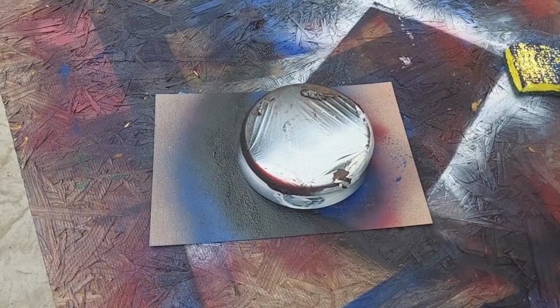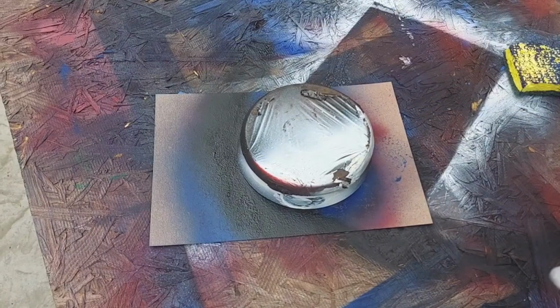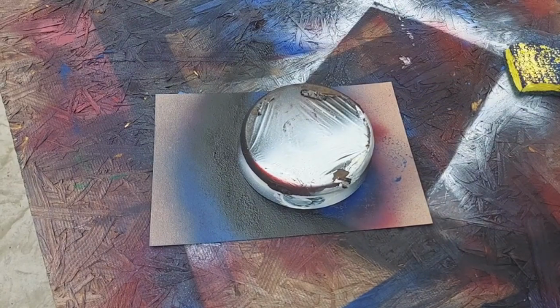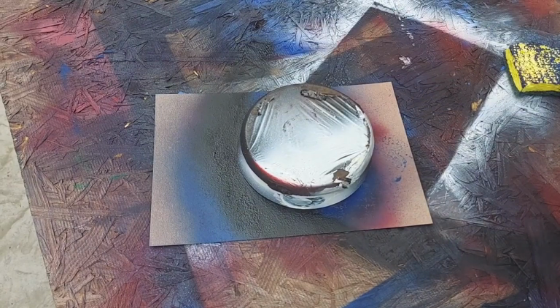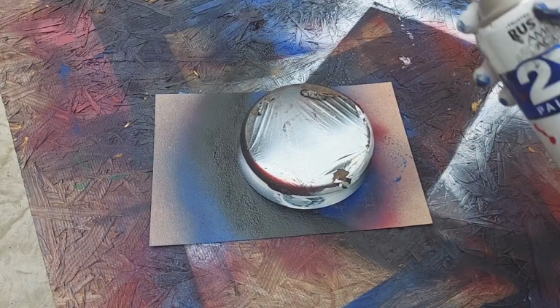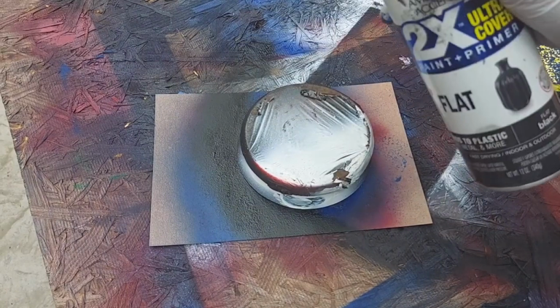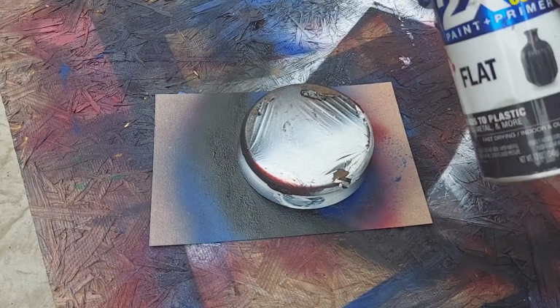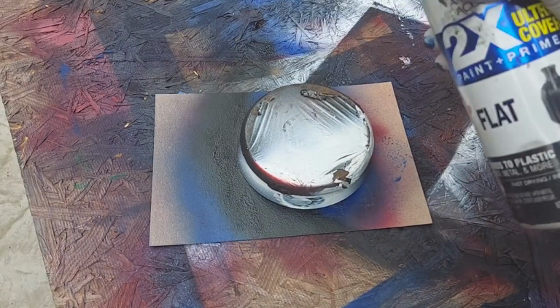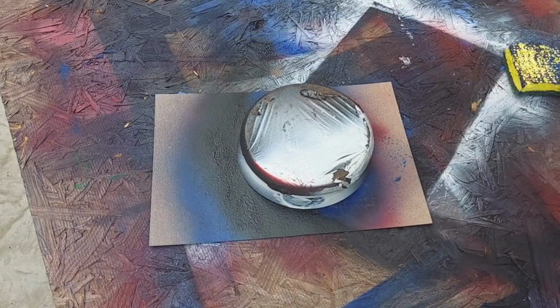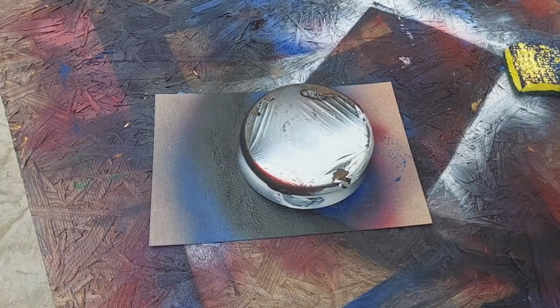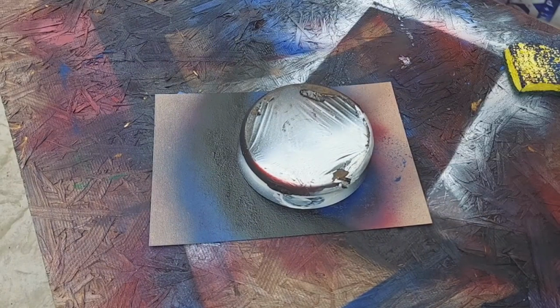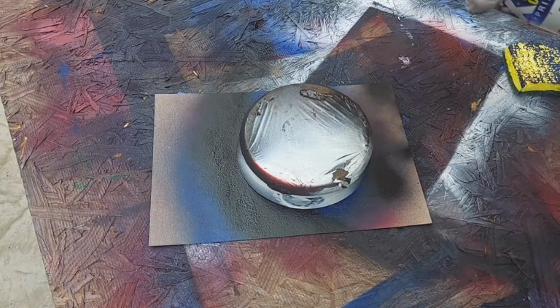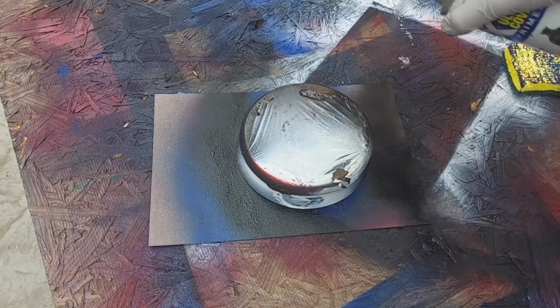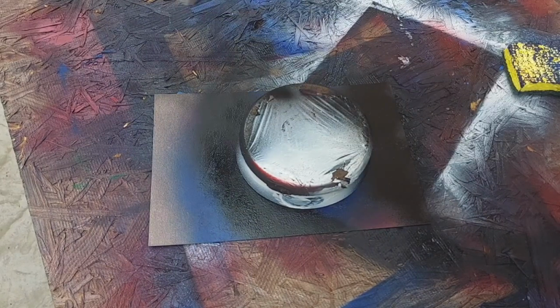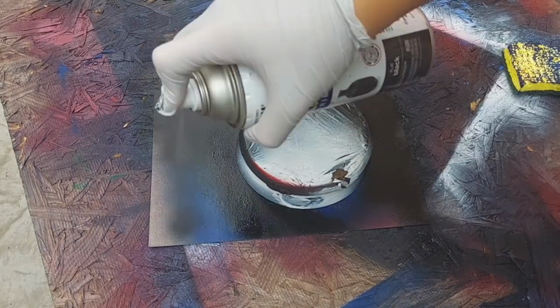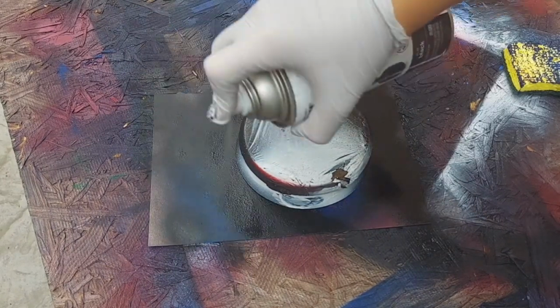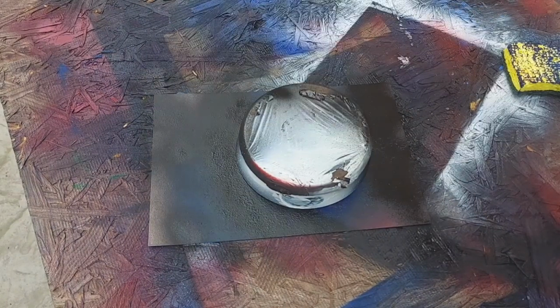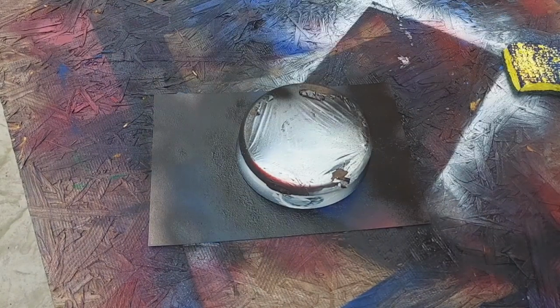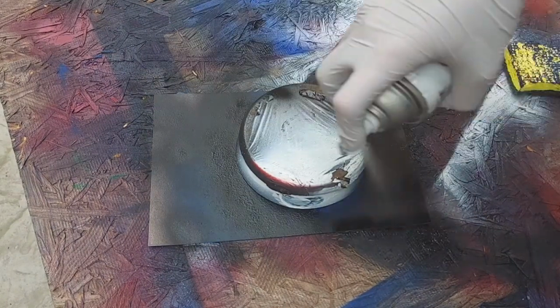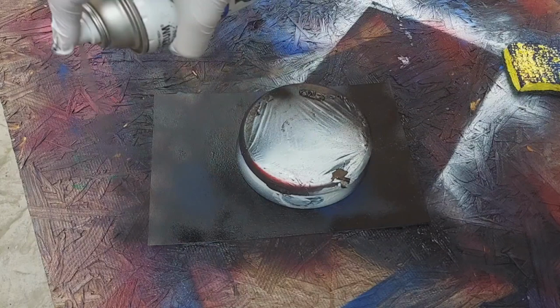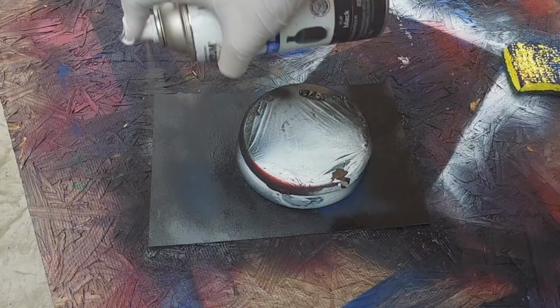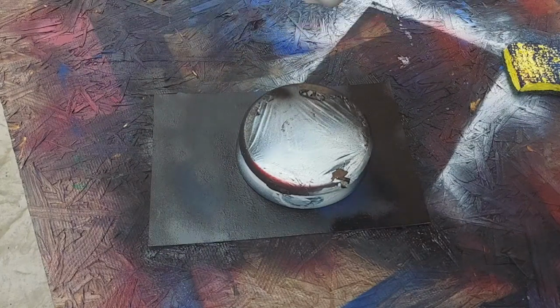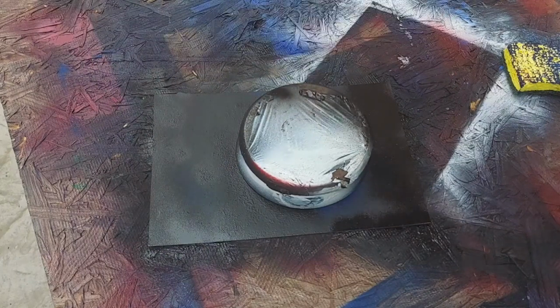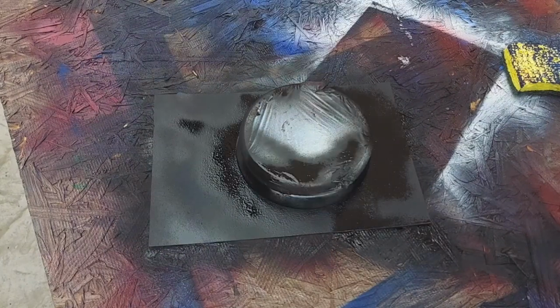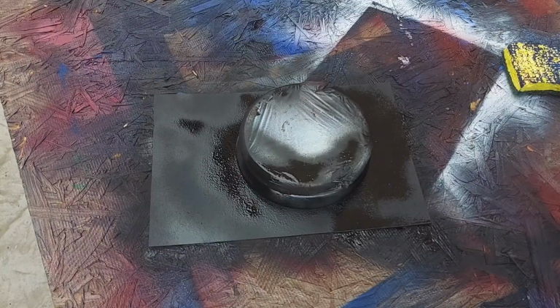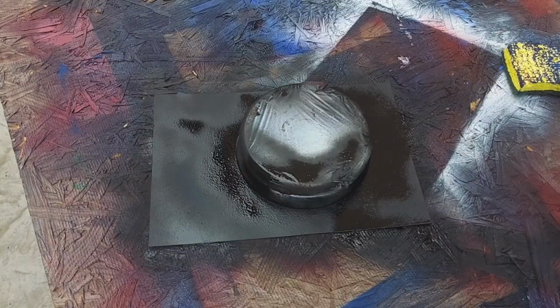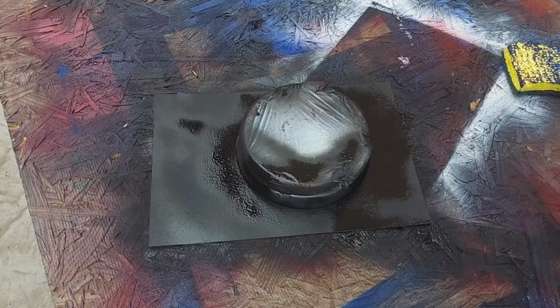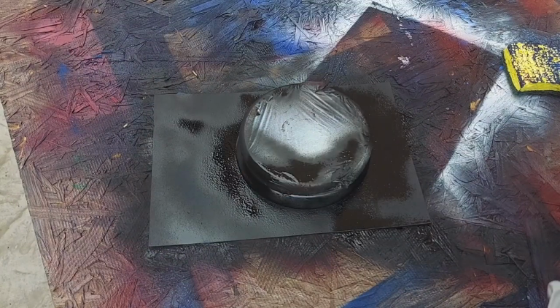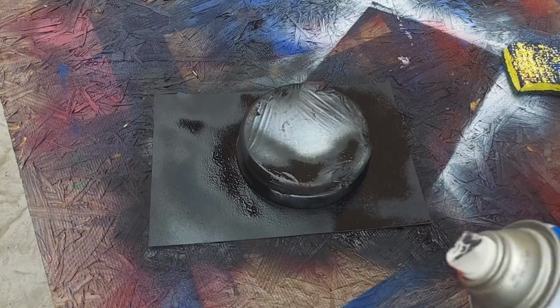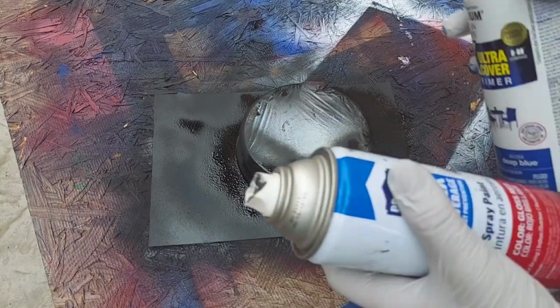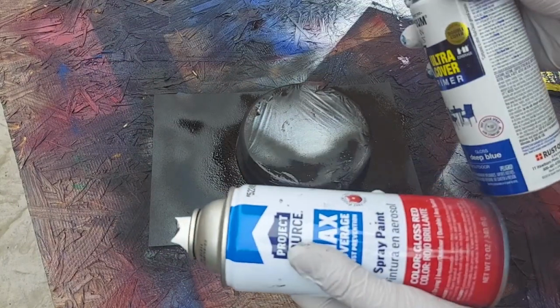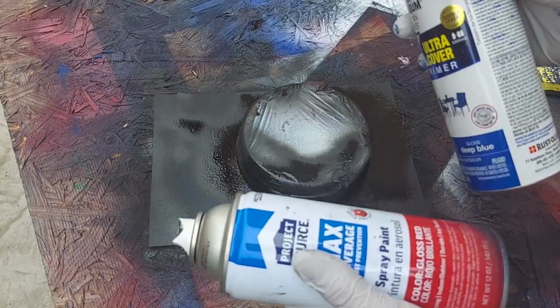Once it's covered, we spray the whole thing in black, and then we just make random designs with the two colors.